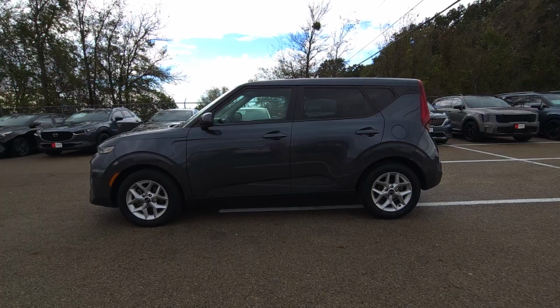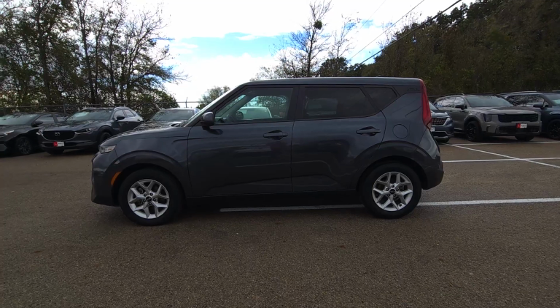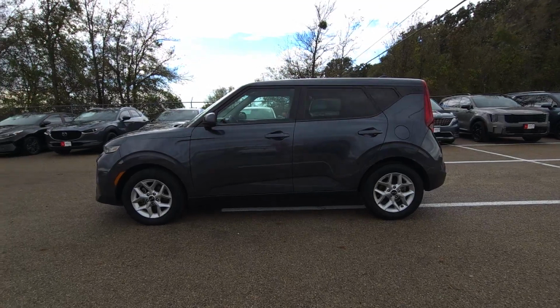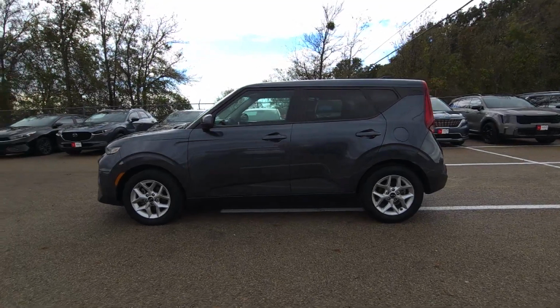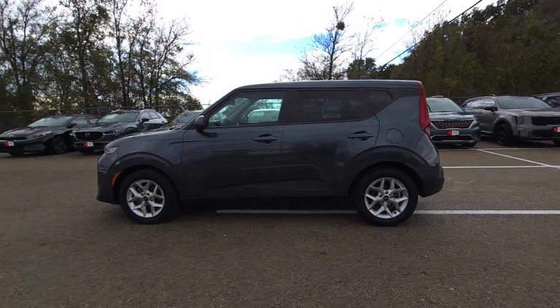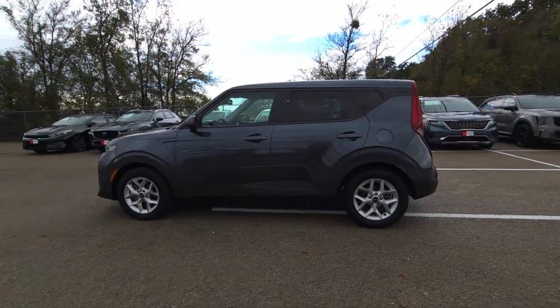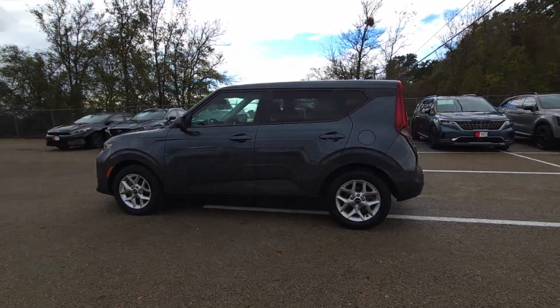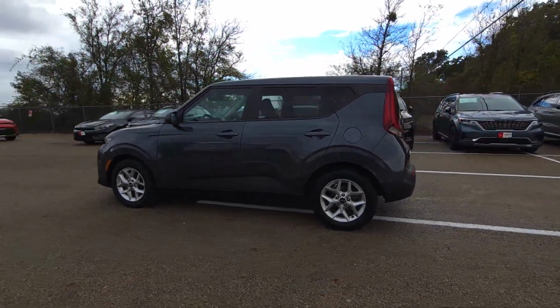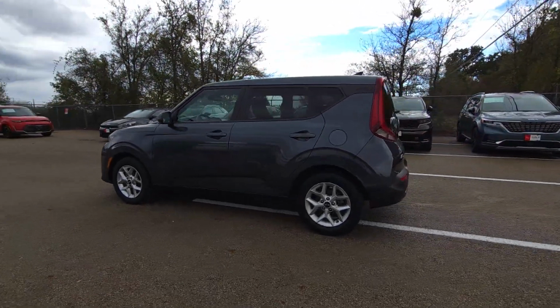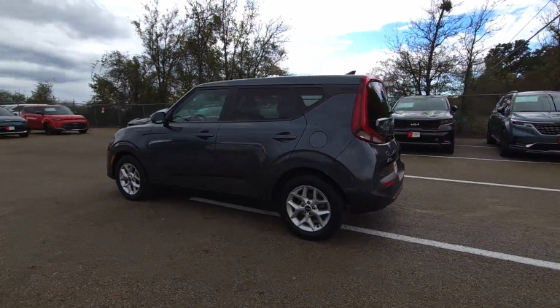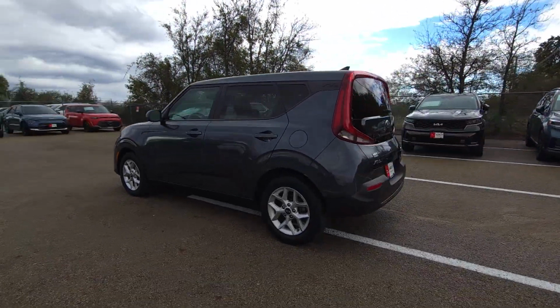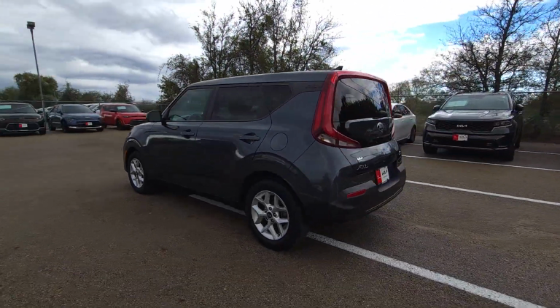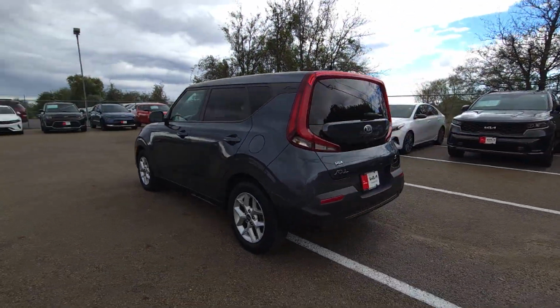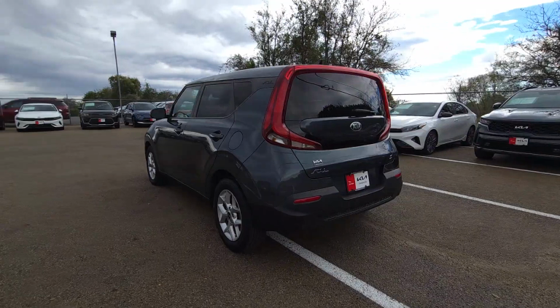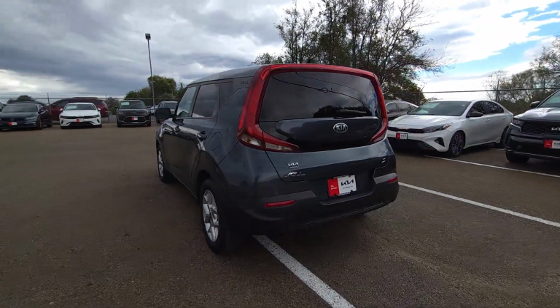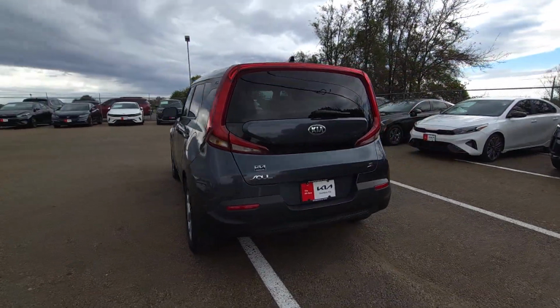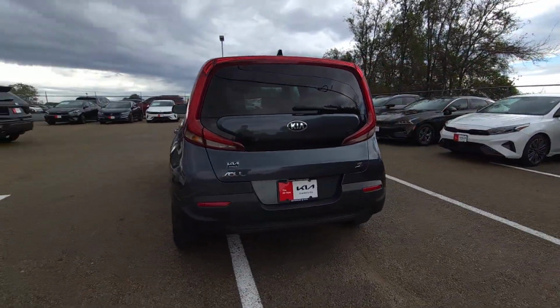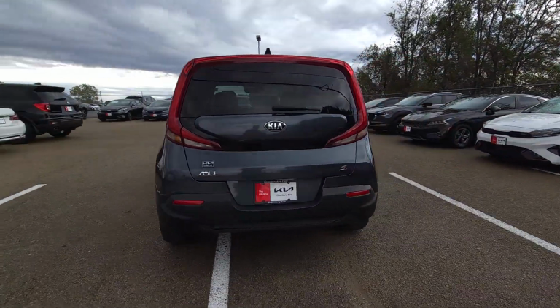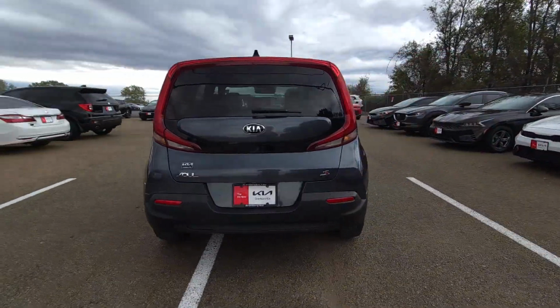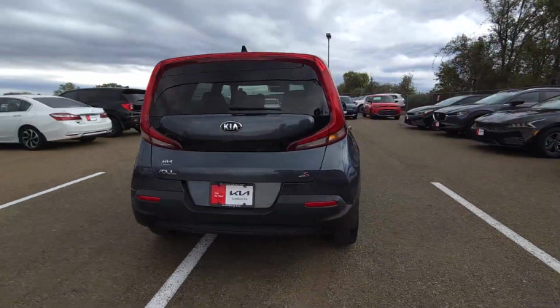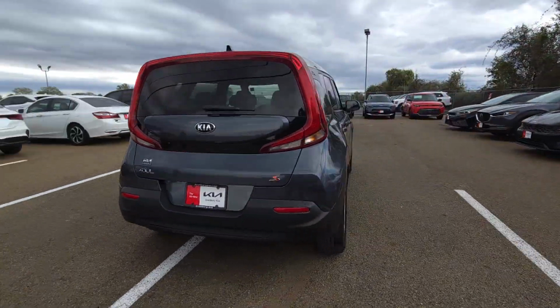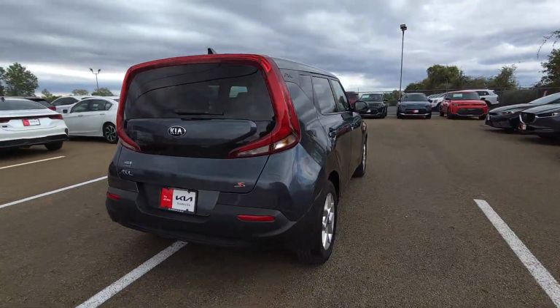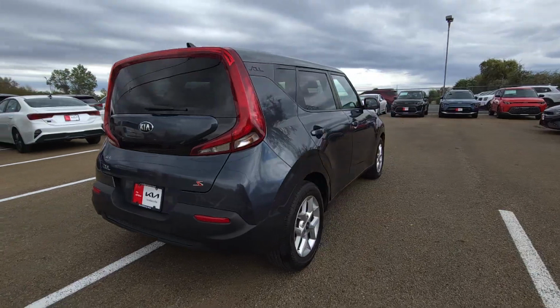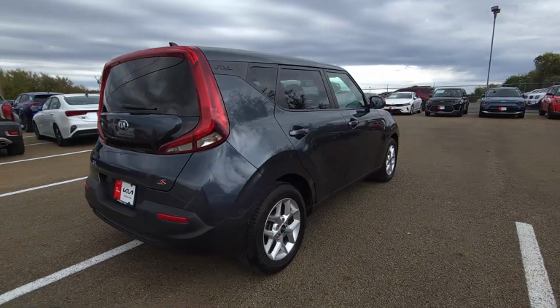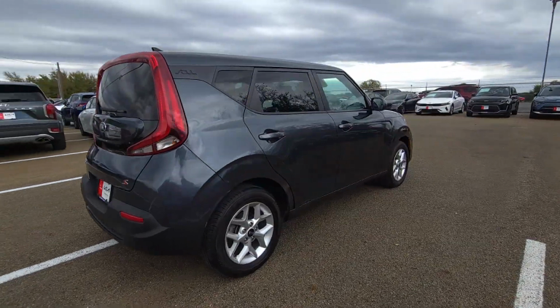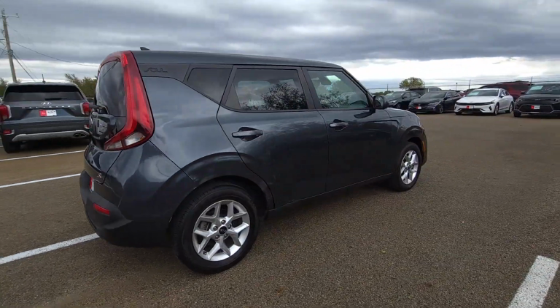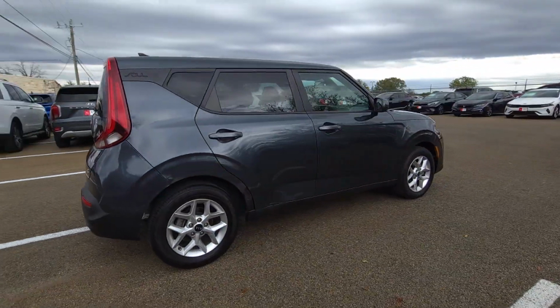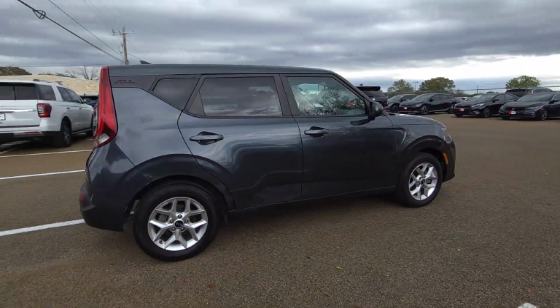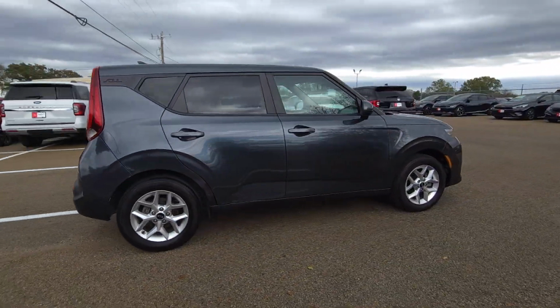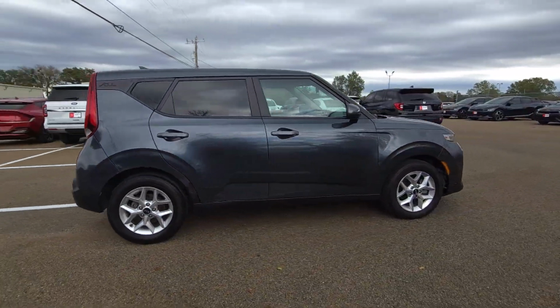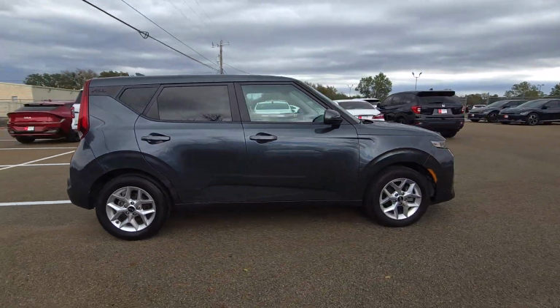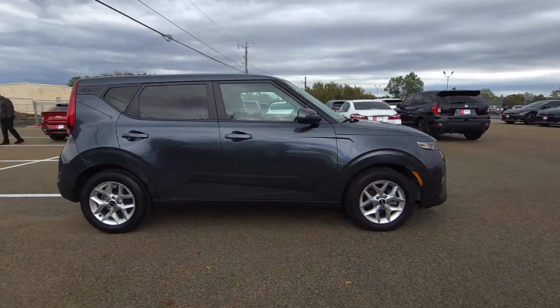Enjoy the view of this 2020 Kia Soul. This vehicle is an outstanding buy with fewer than 90,000 miles on the odometer. Take a closer look at this spacious and tech-rich Soul.